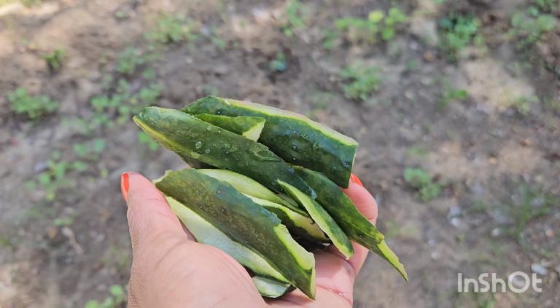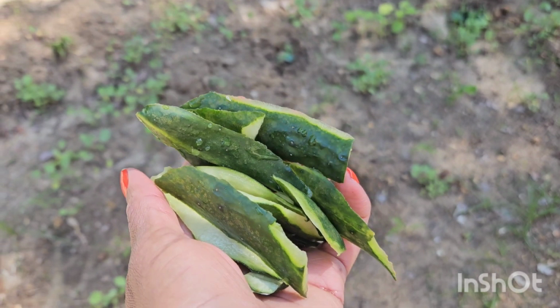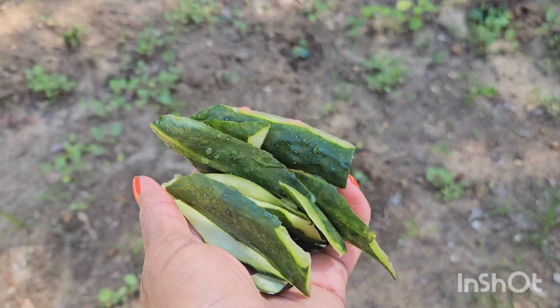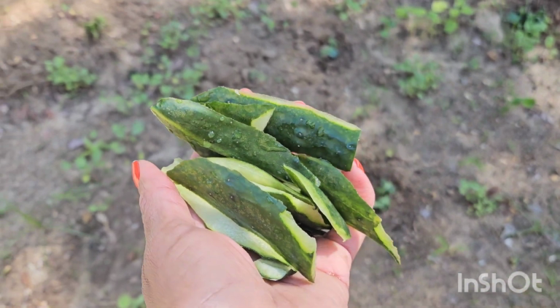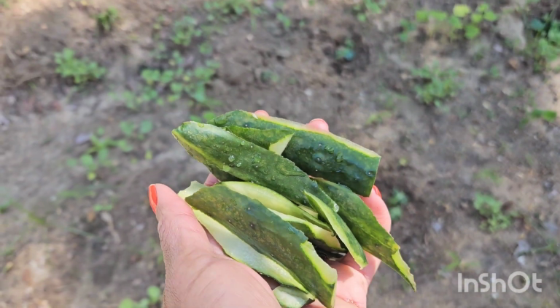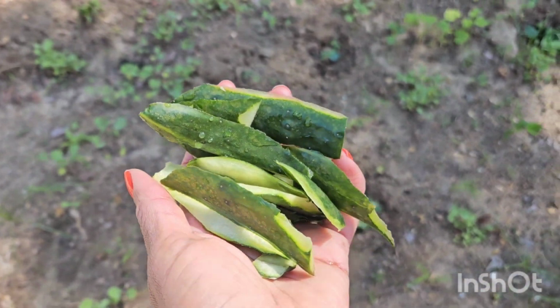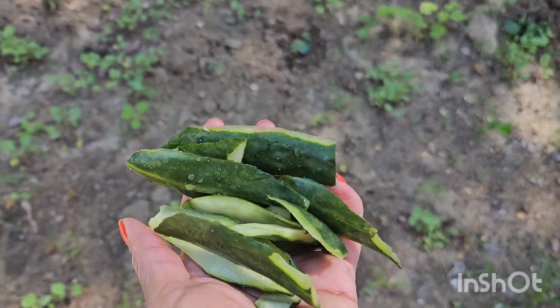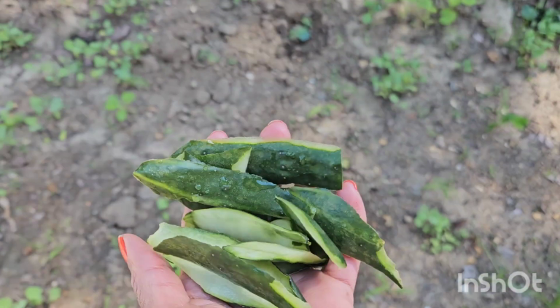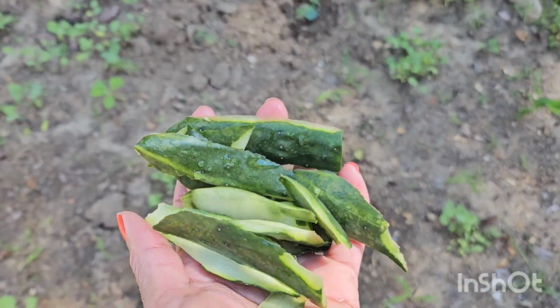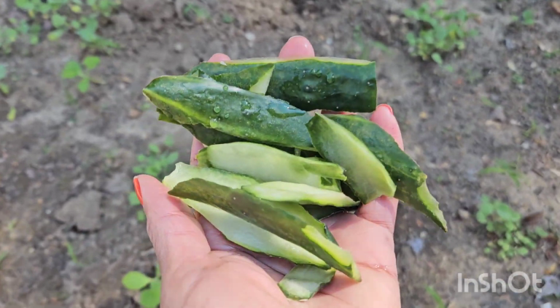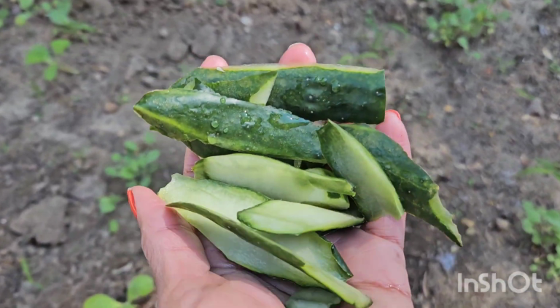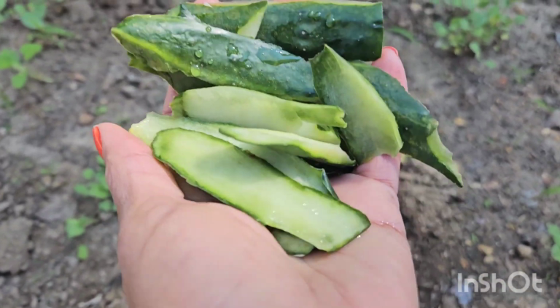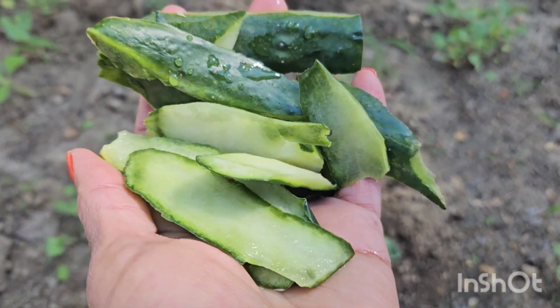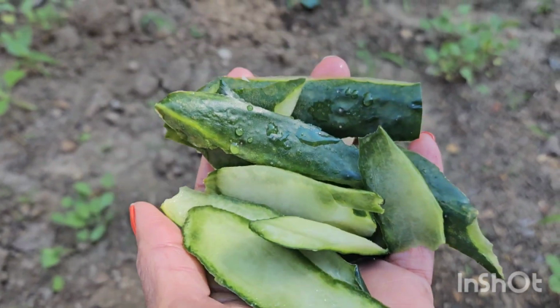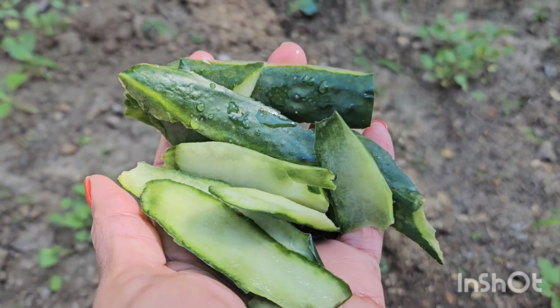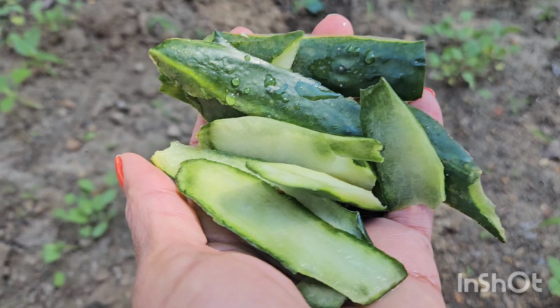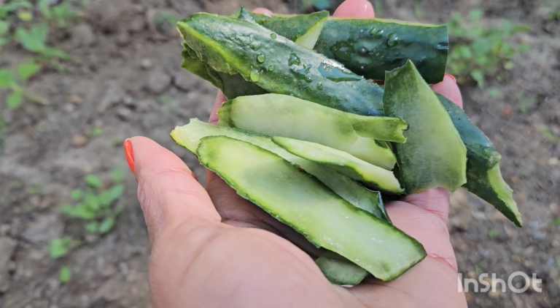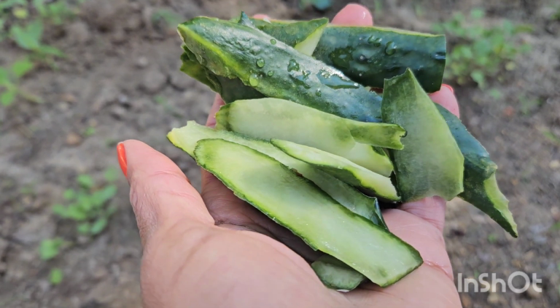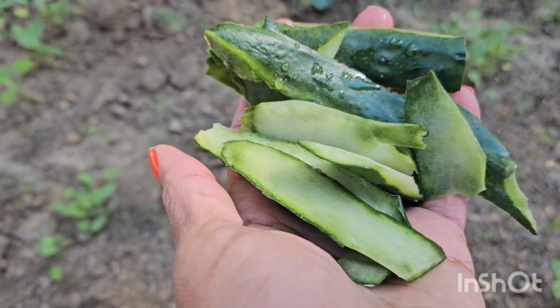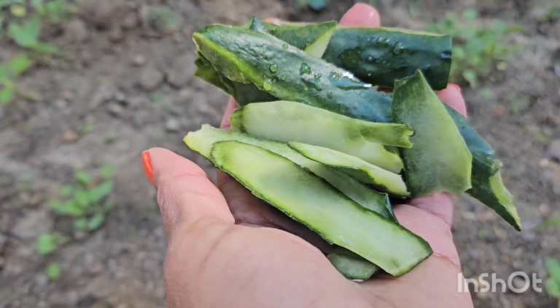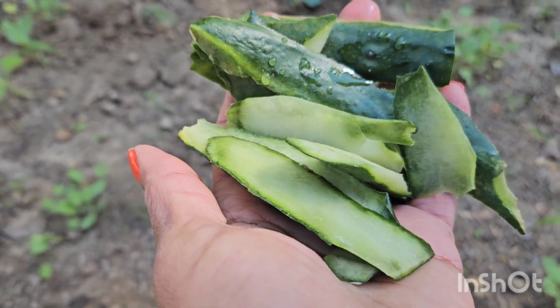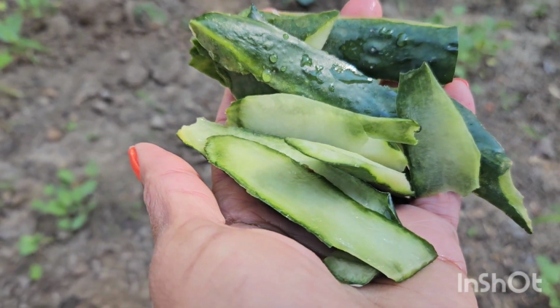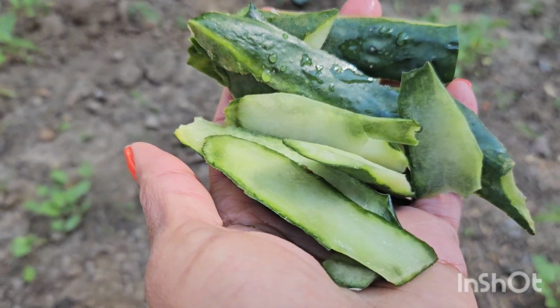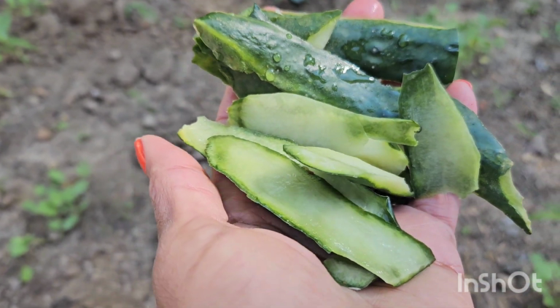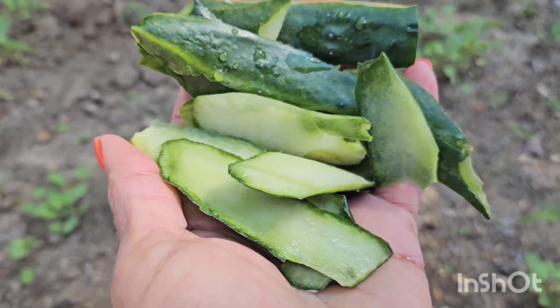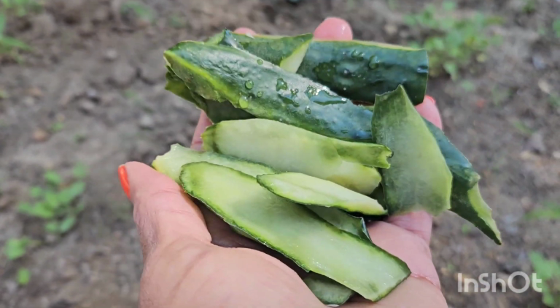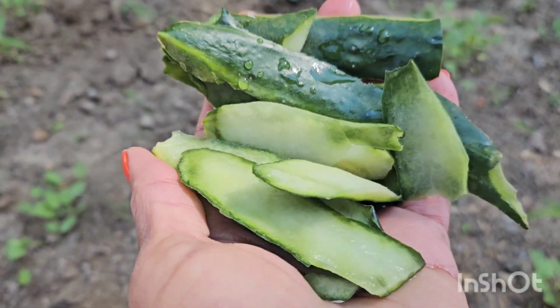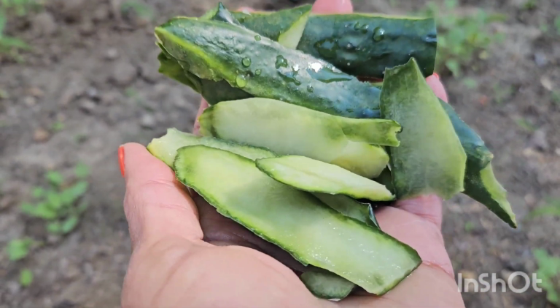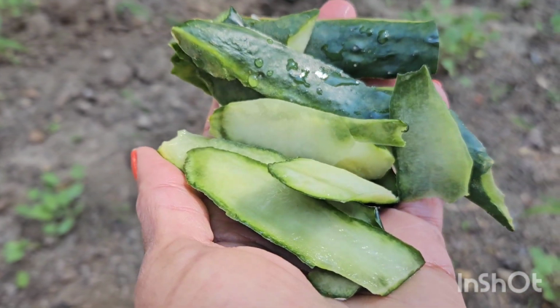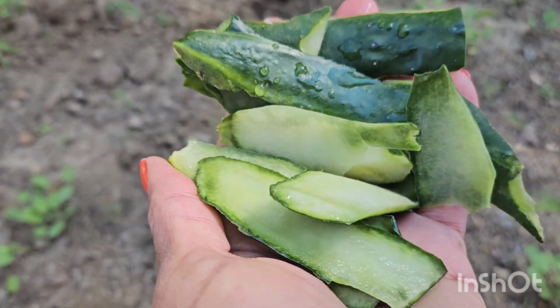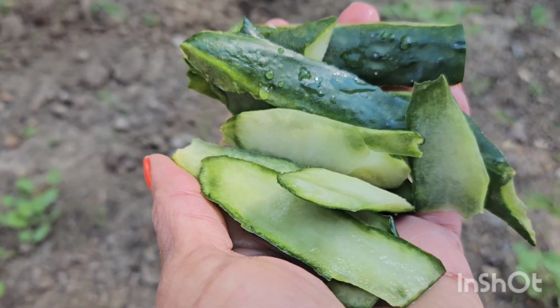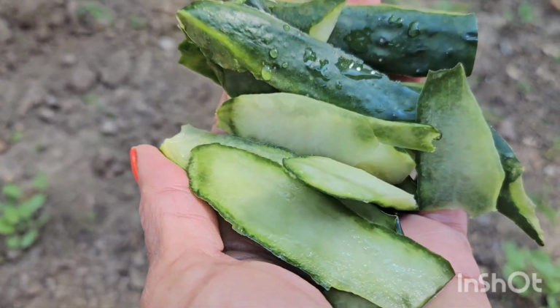What's up y'all, it's your girl Sasha P back at it again, bringing you real gardening, good food, and entertainment. I just finished a cucumber and I didn't want the peels — so when you peel a cucumber, how should you use it in your garden?